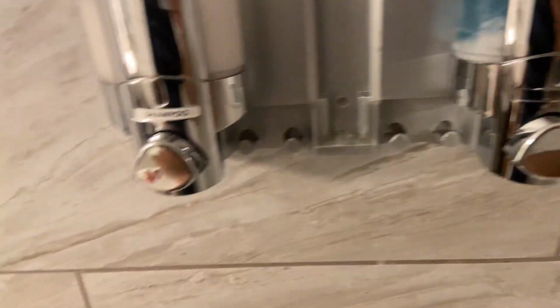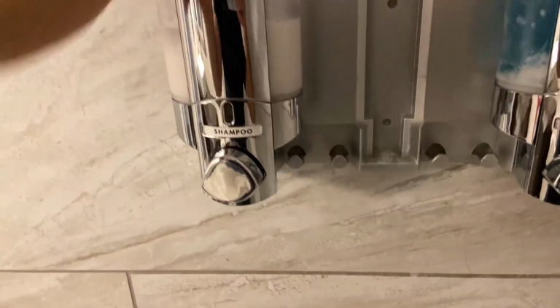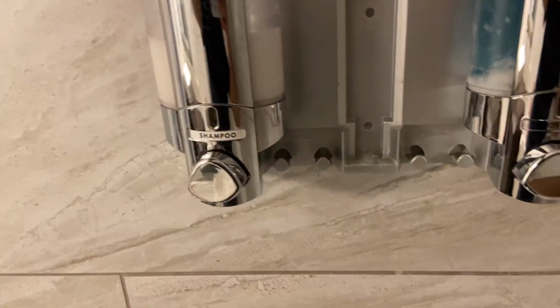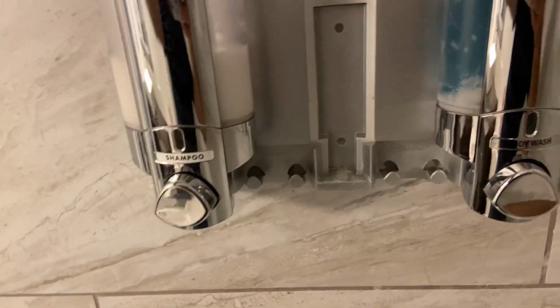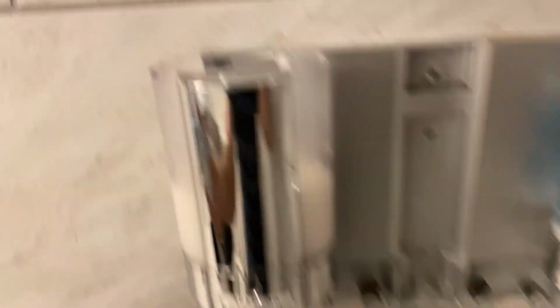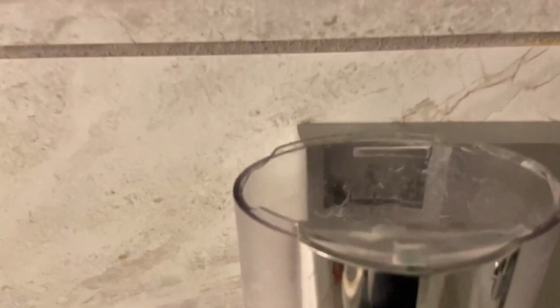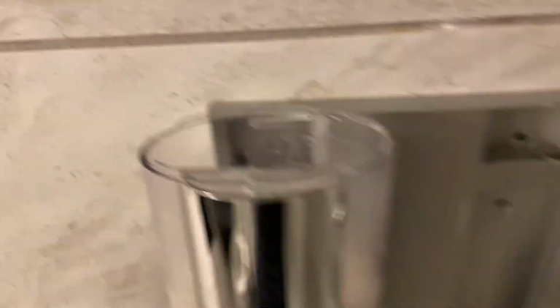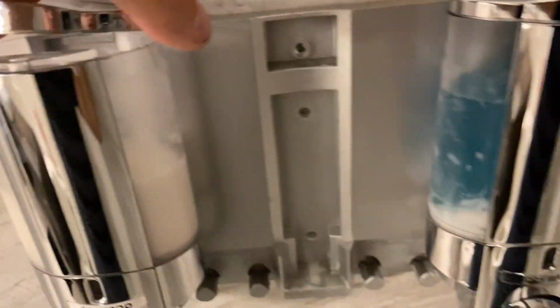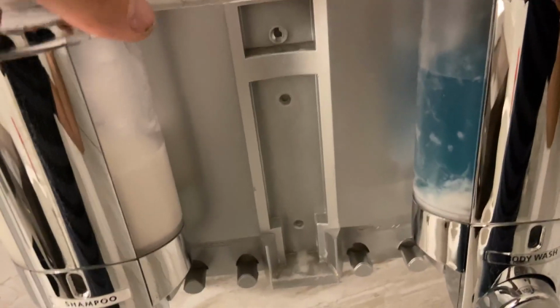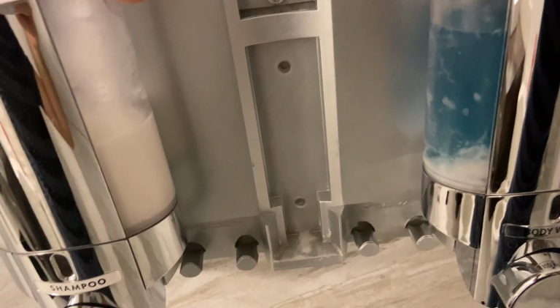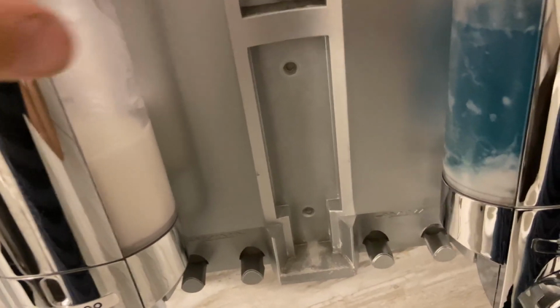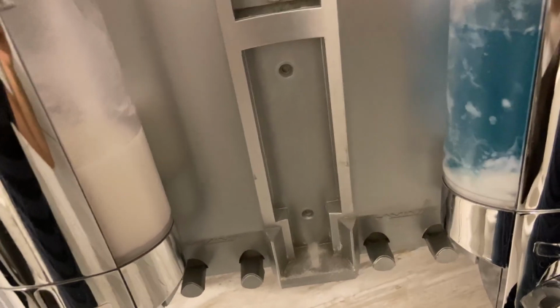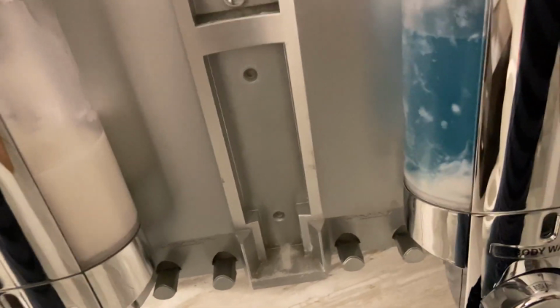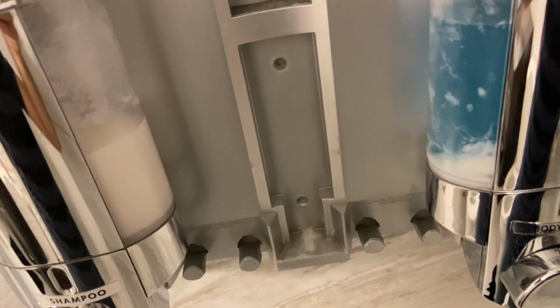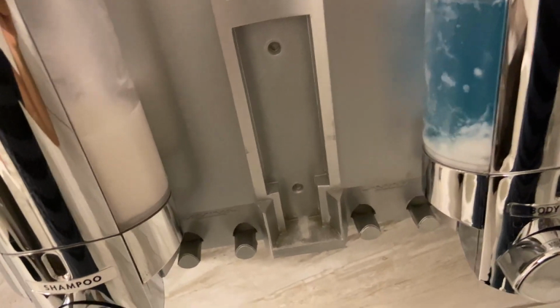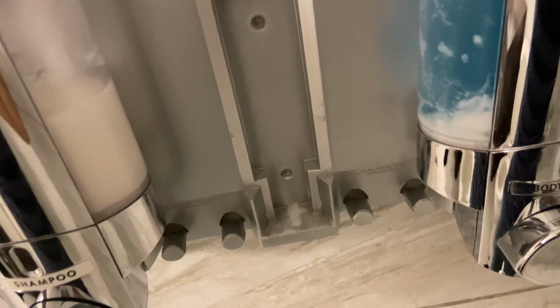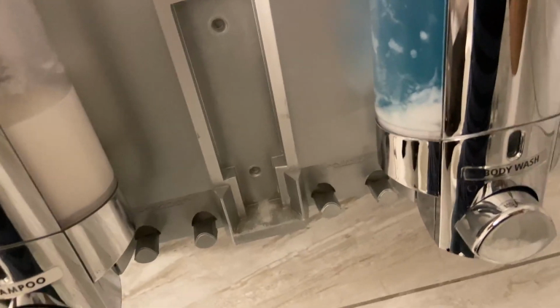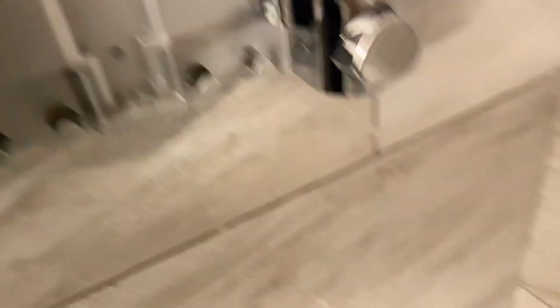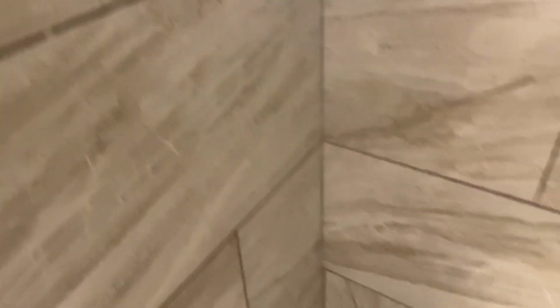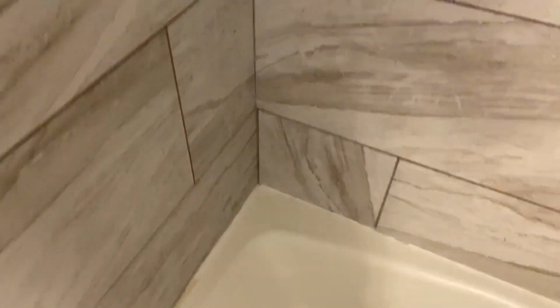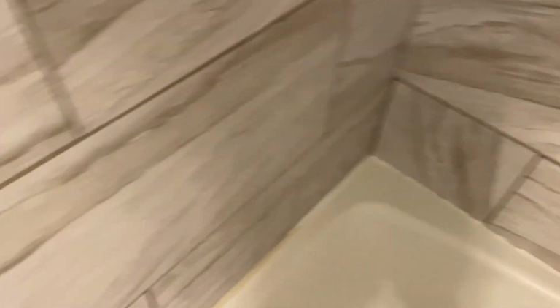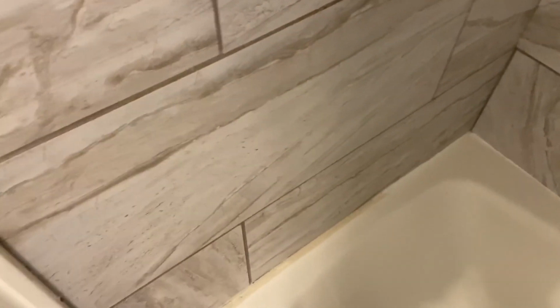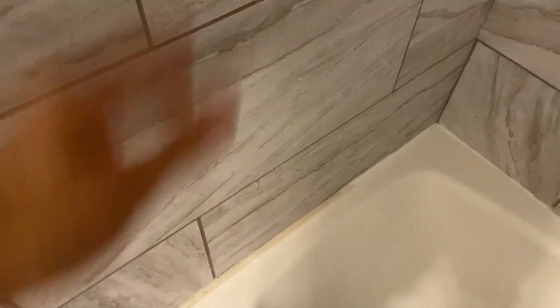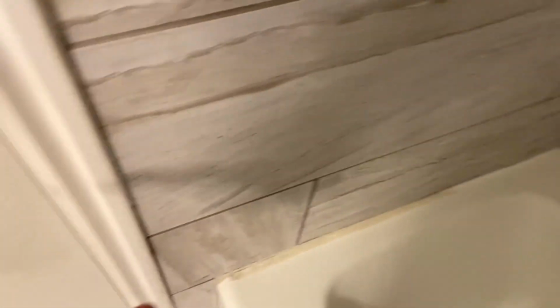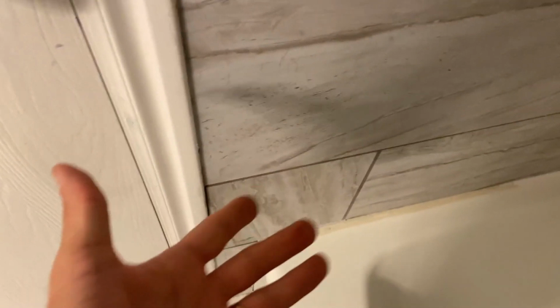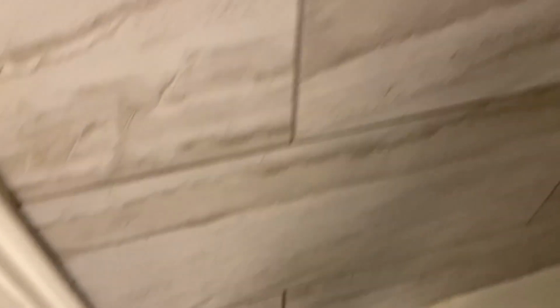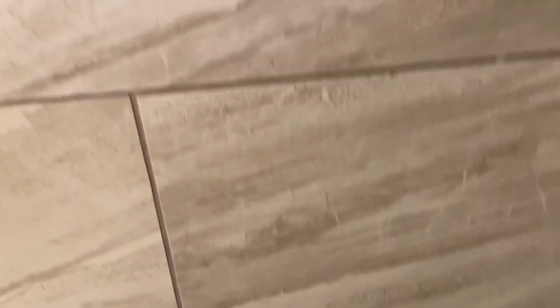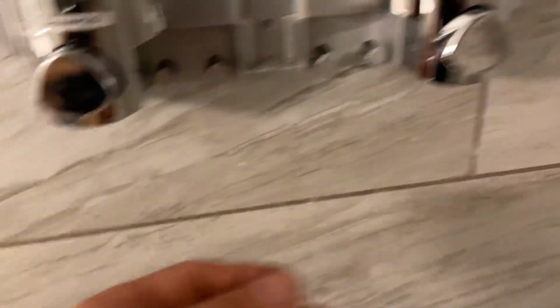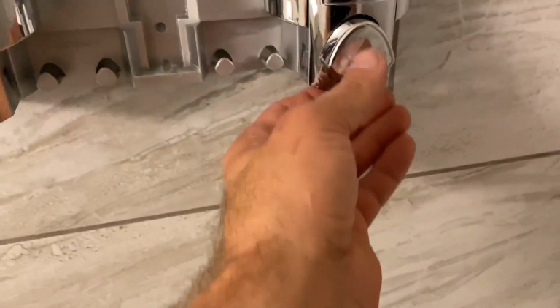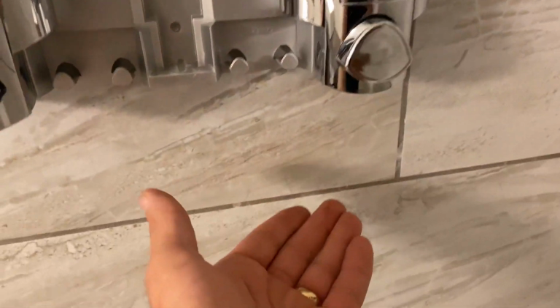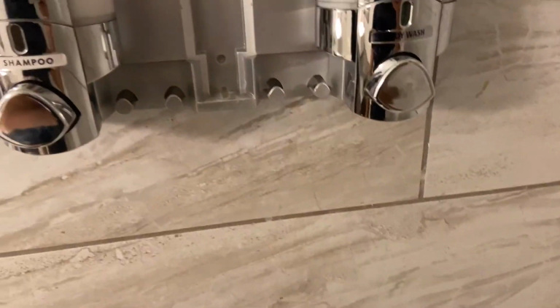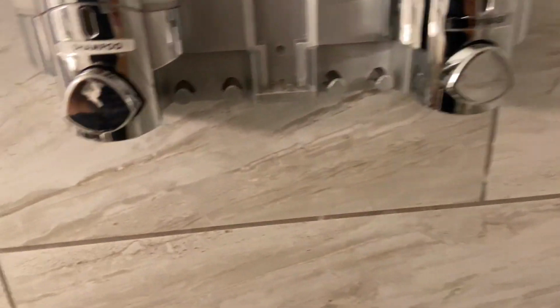They have easy access for filling, easy to dispense — so much better than spilling your shampoo and conditioner all over, knocking it on the ground or whatever. You just push the button and it dispenses.